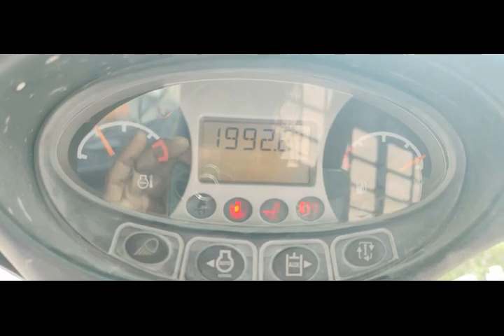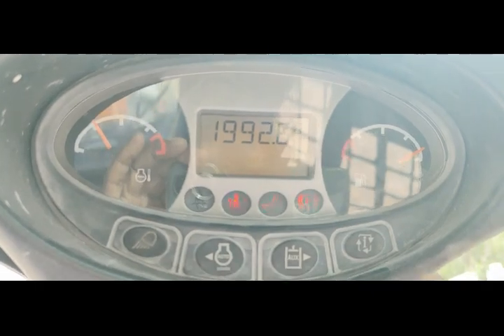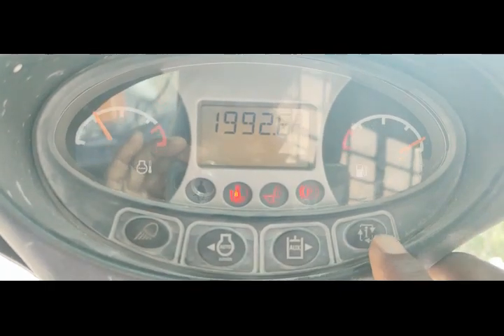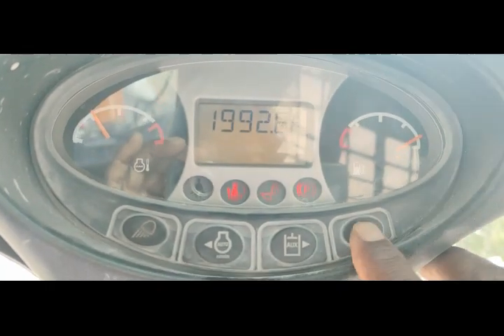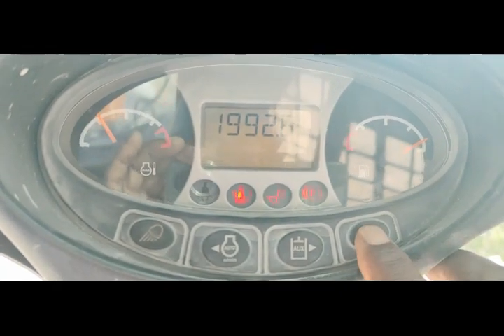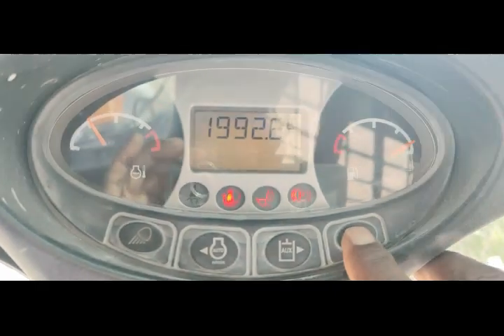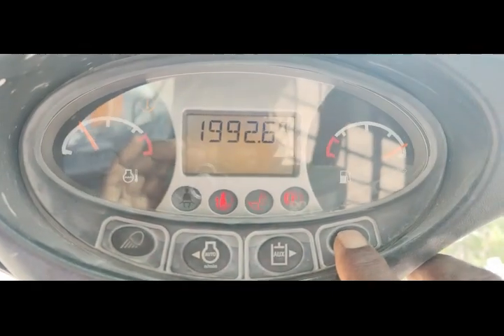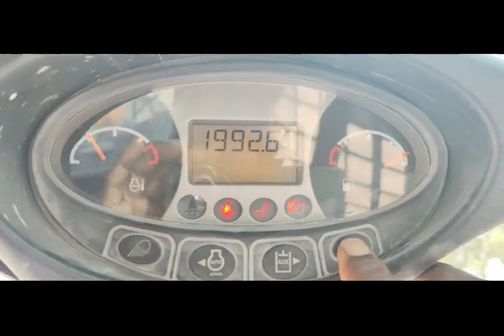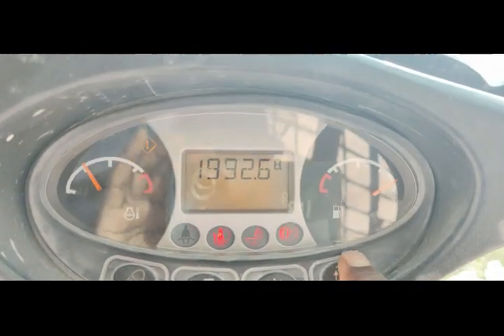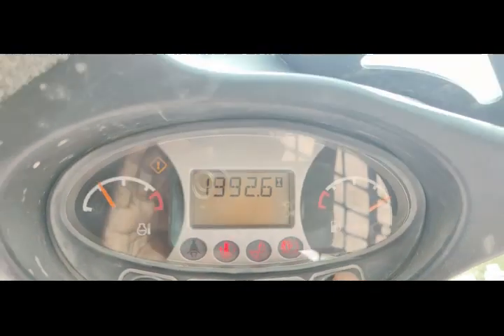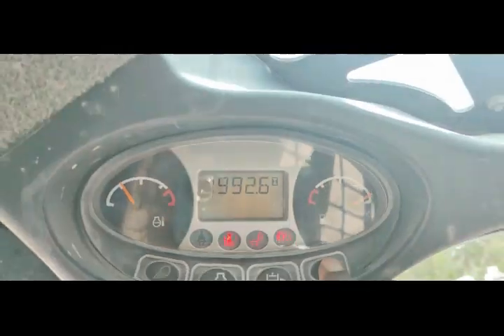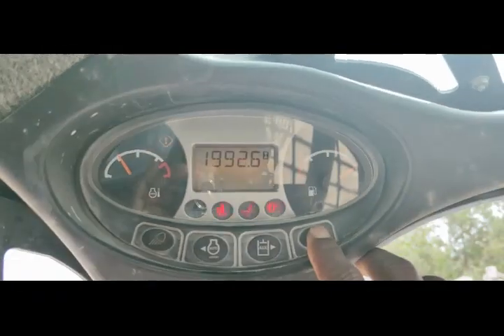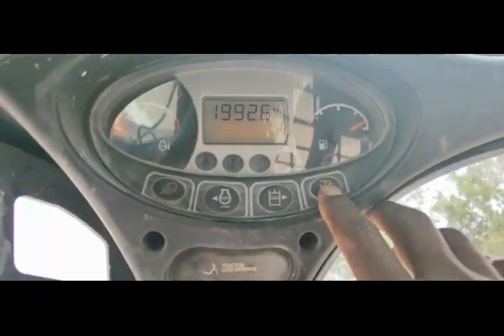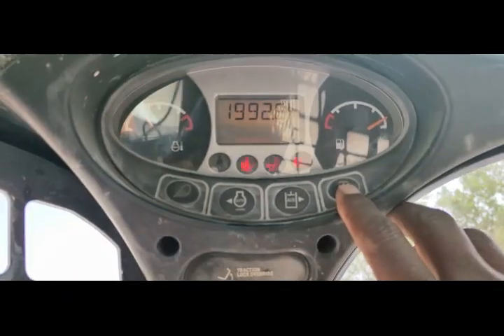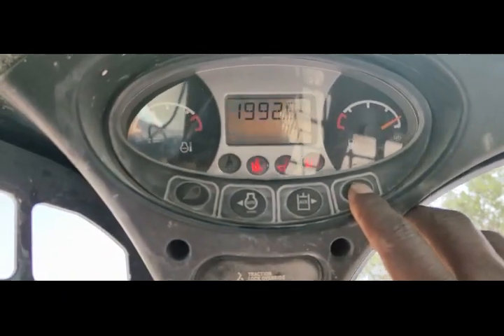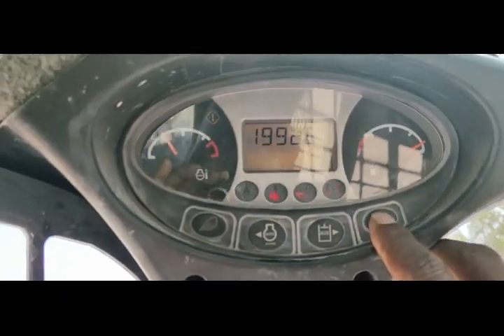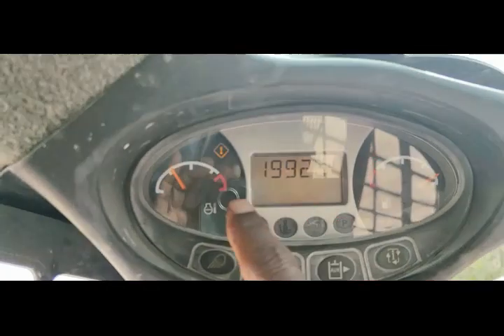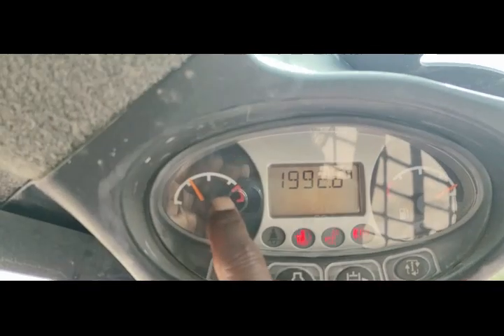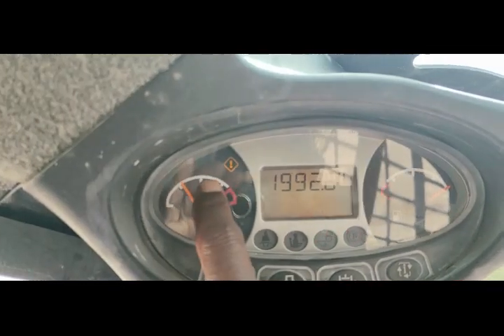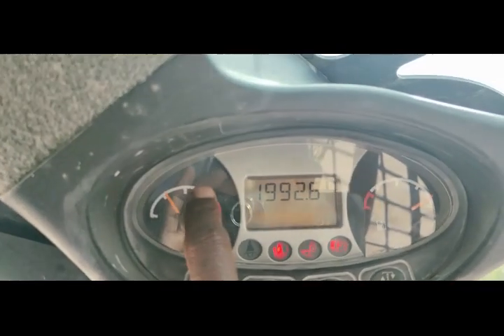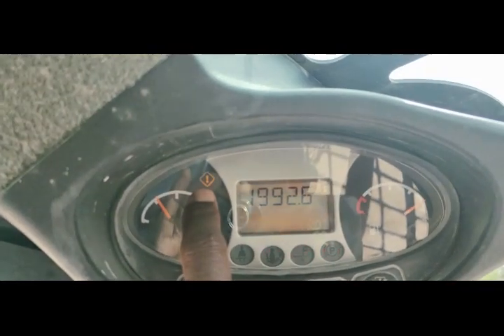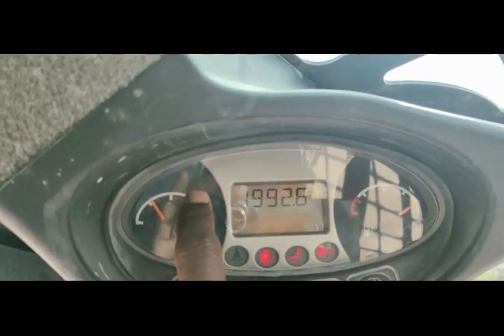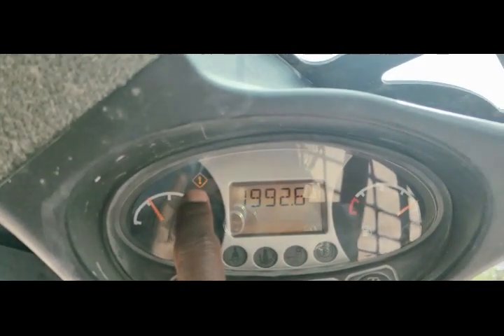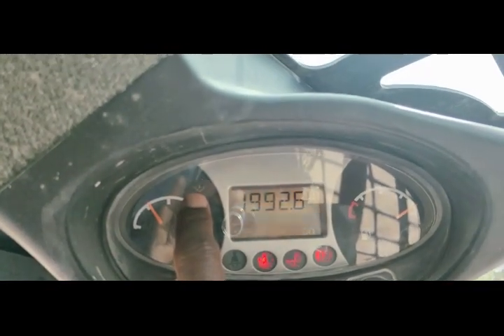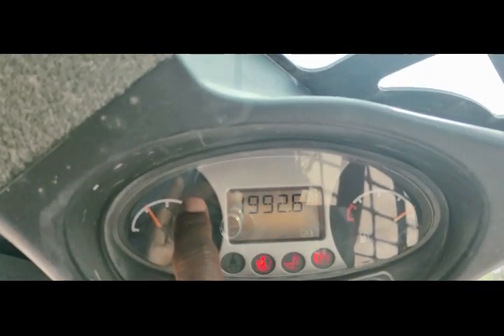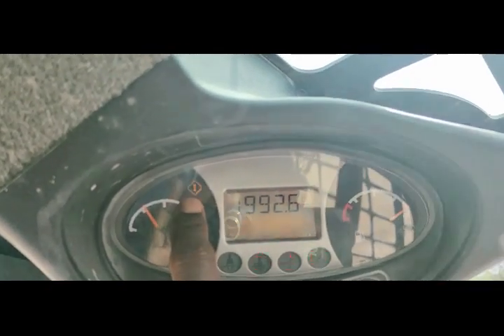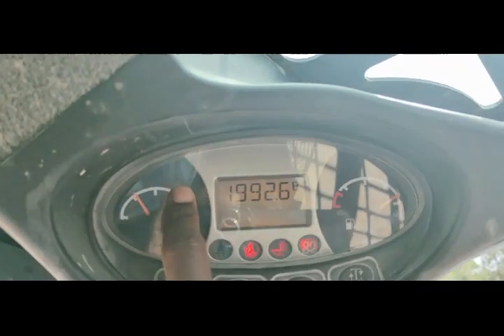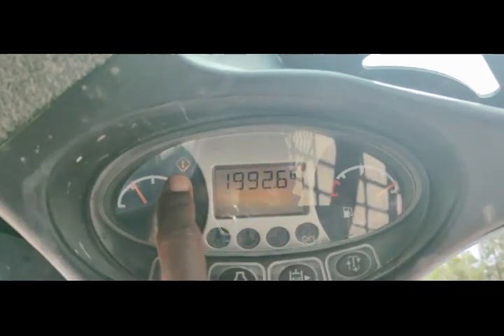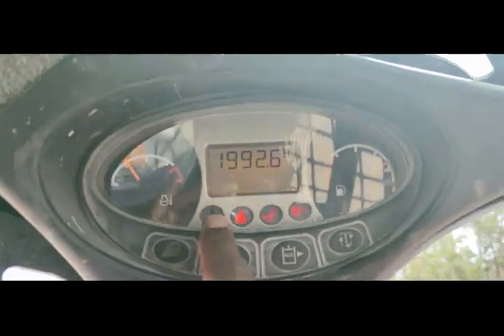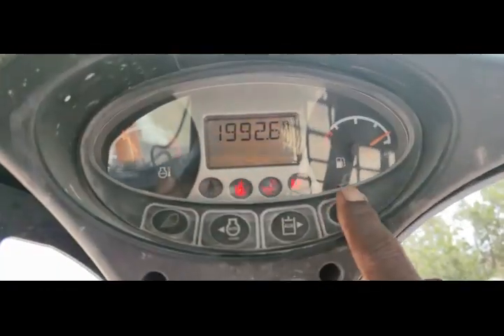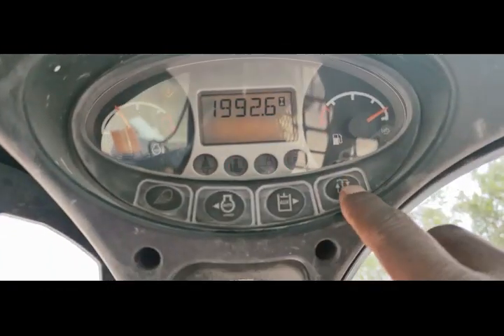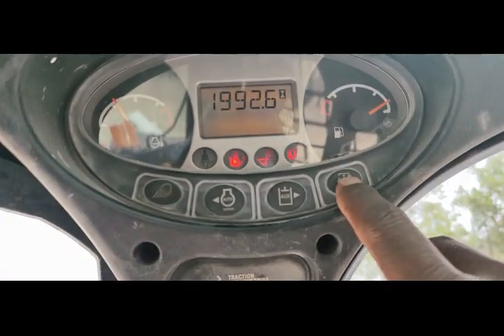Hi viewers, welcome back. Today I am going to work on this machine and you can see this warning is appearing on this machine.